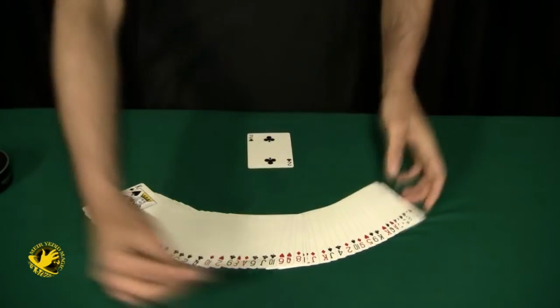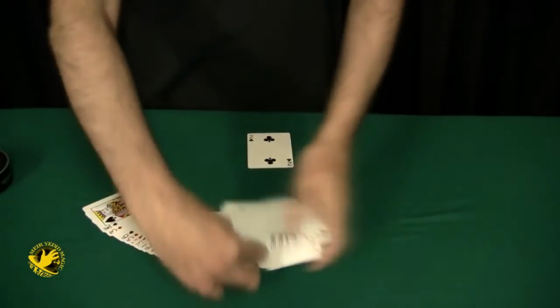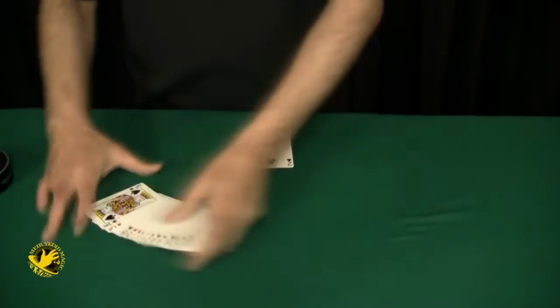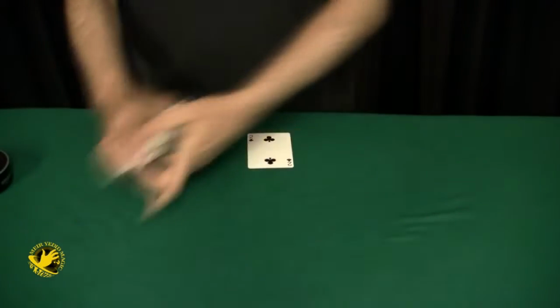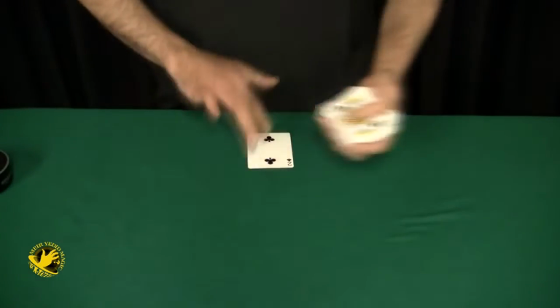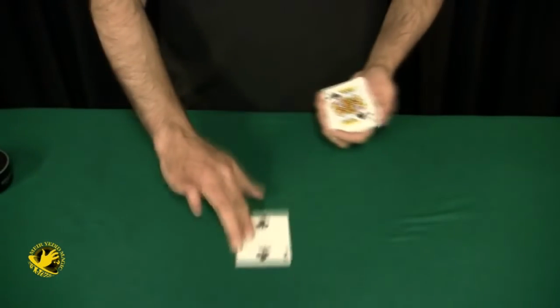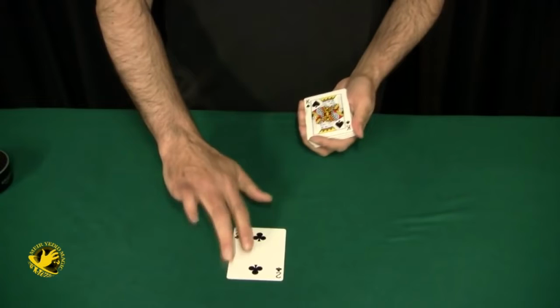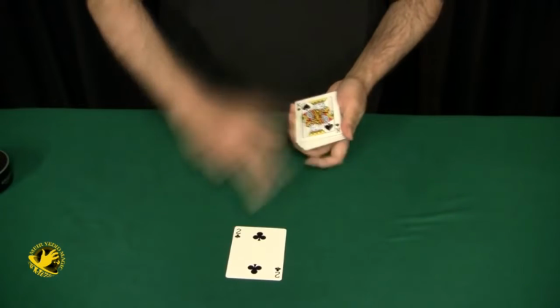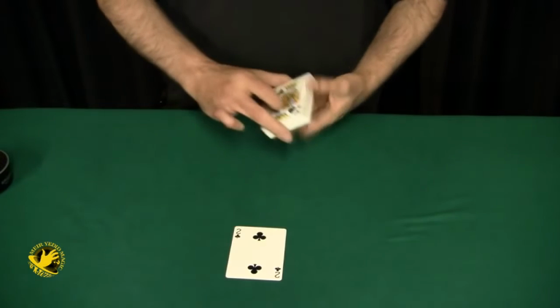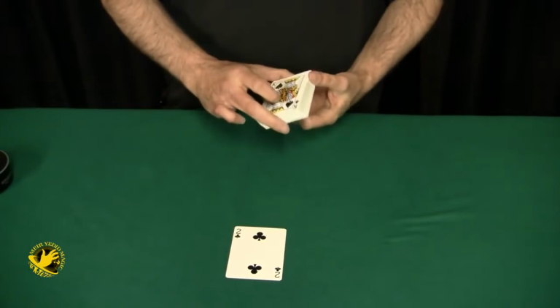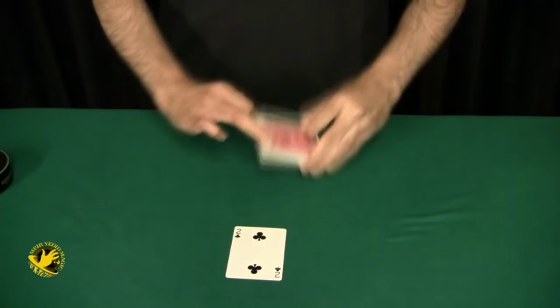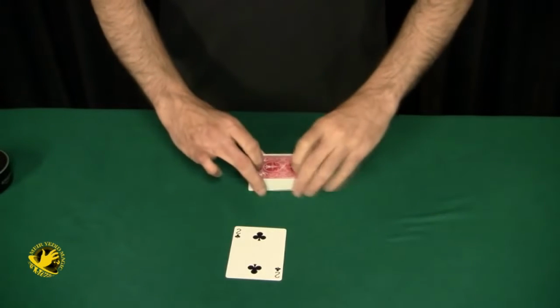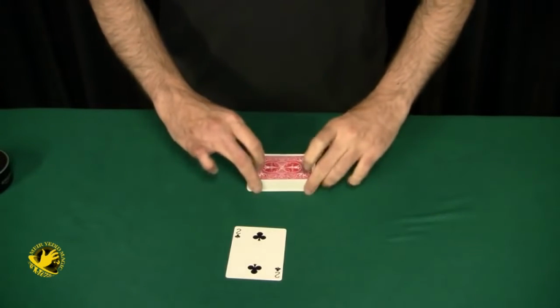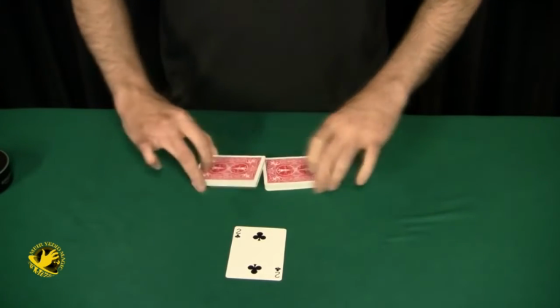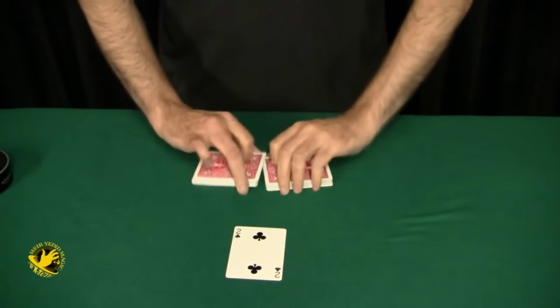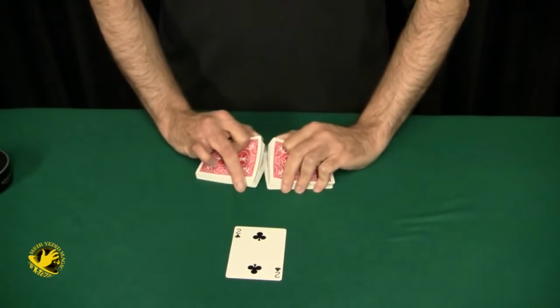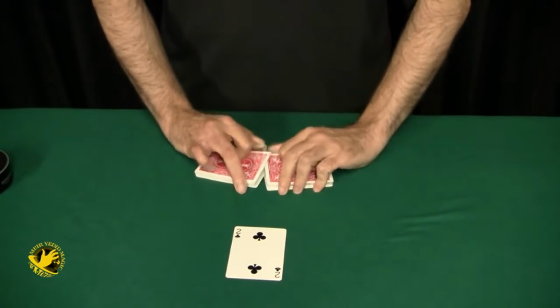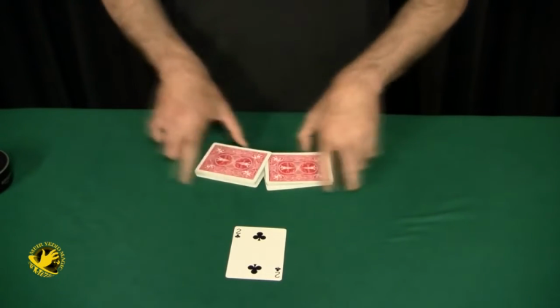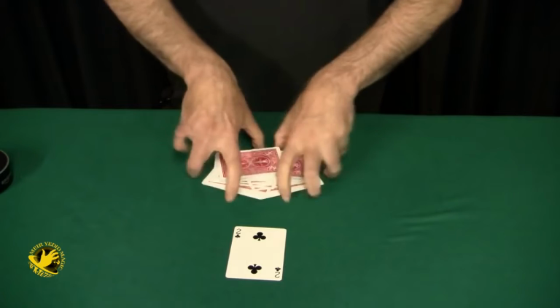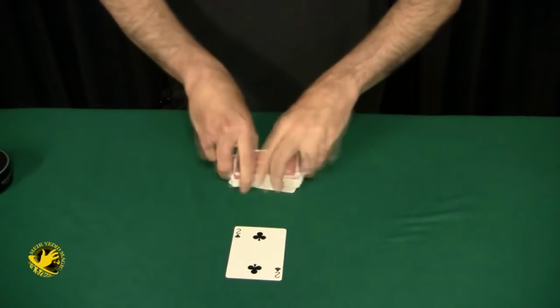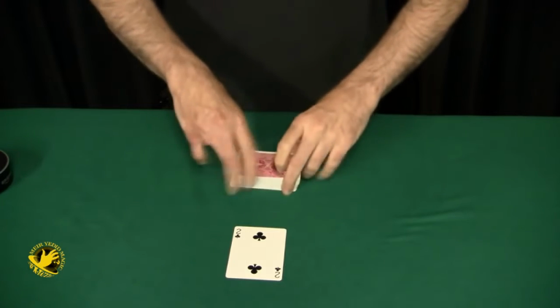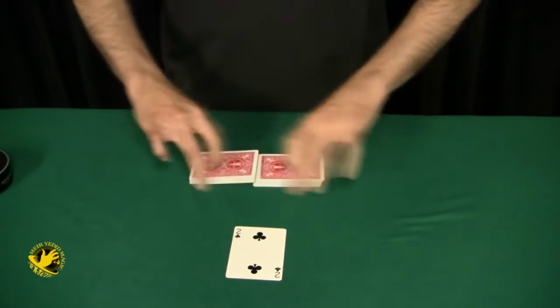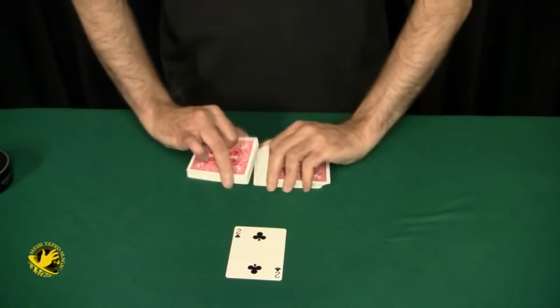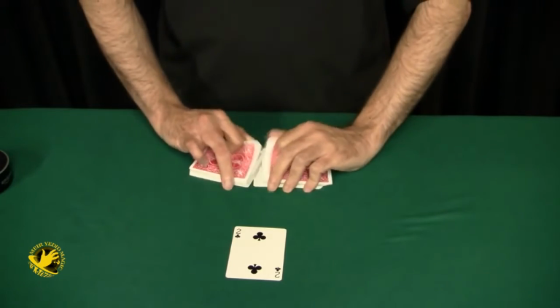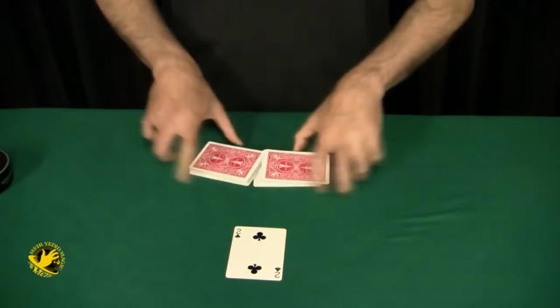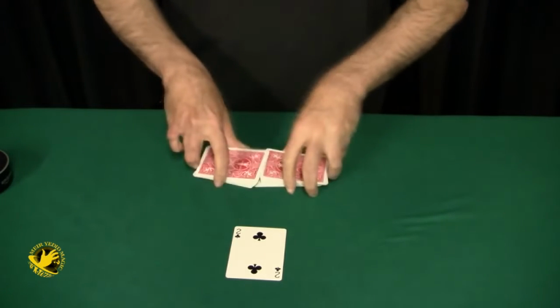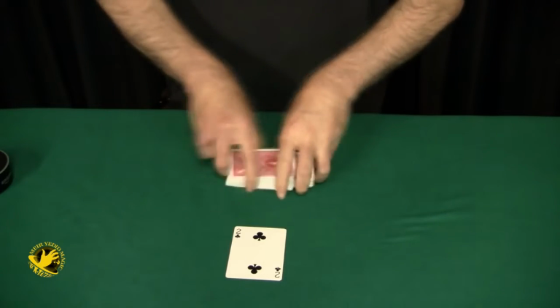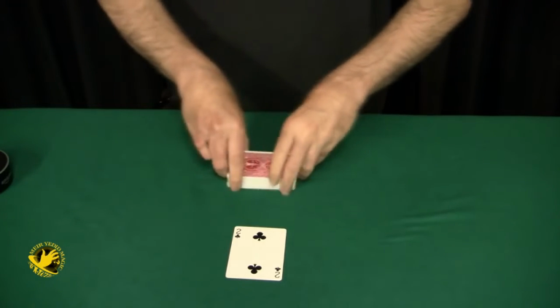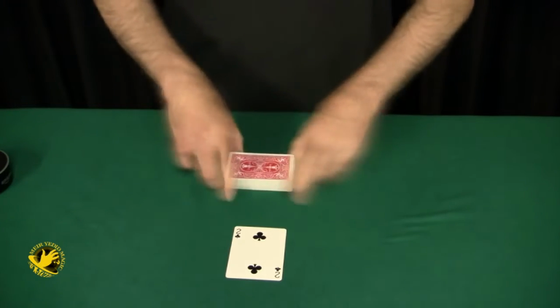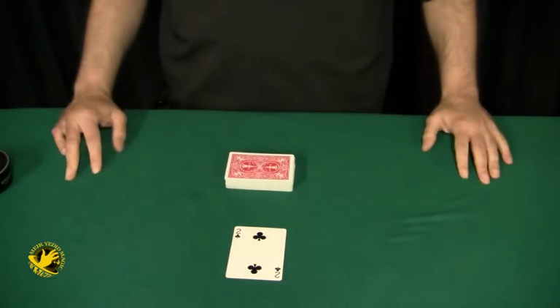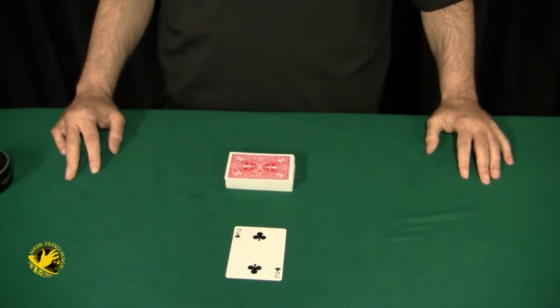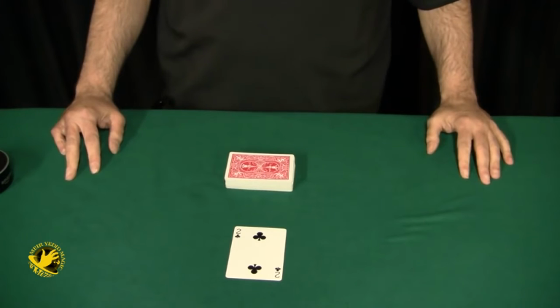But you can take this one step further. They selected the Two of Clubs. You're now going to have them name a number between 1 and 52, but first let me give the deck a couple of shuffles. It's not really necessary — it just makes the whole thing look fairer.